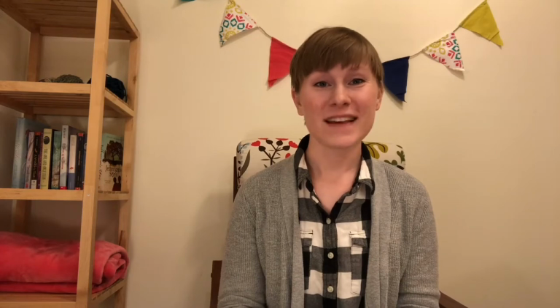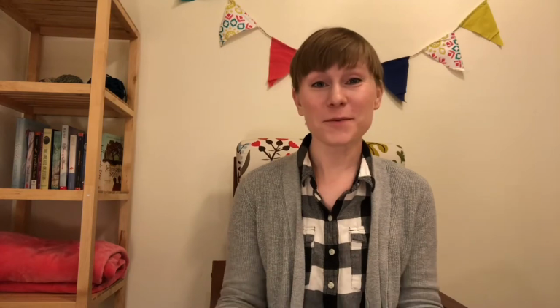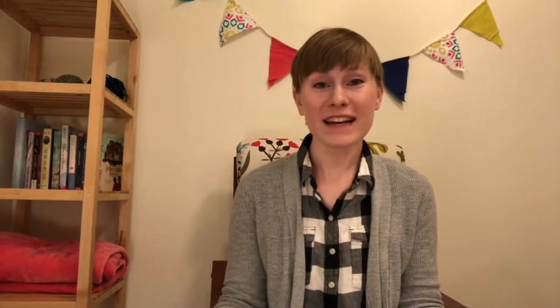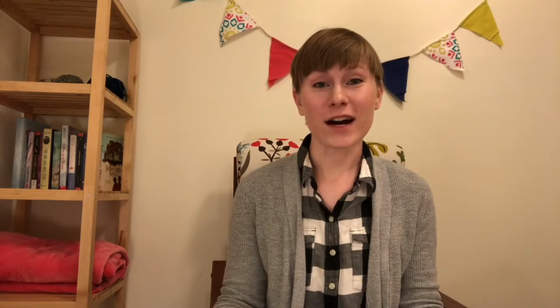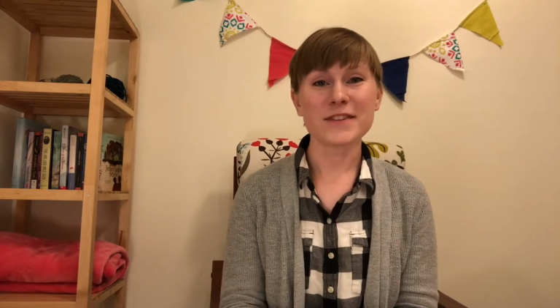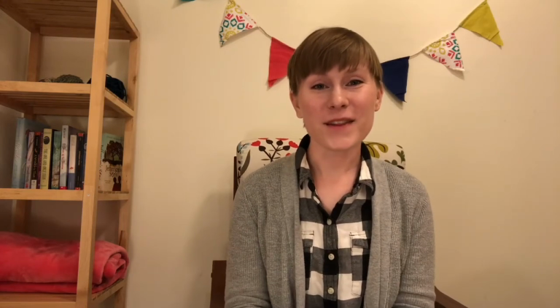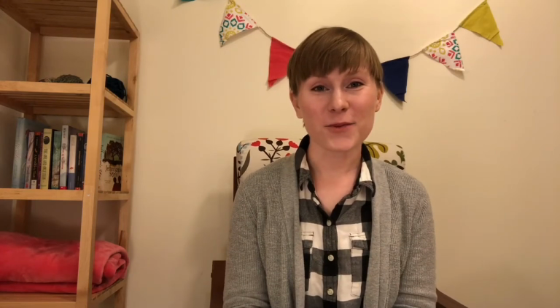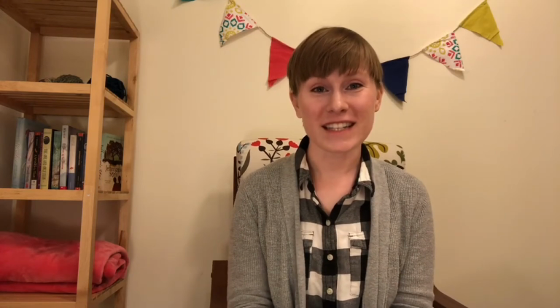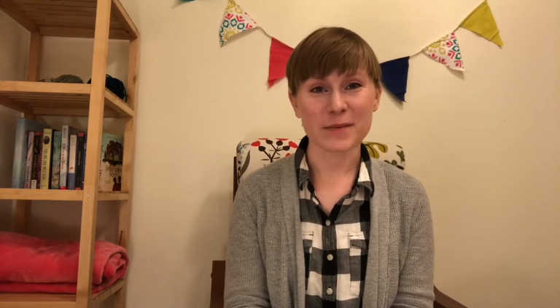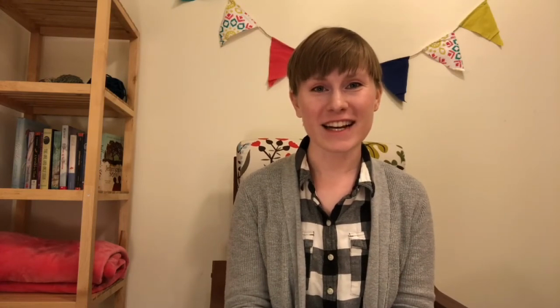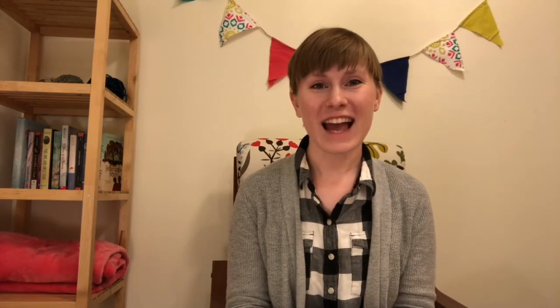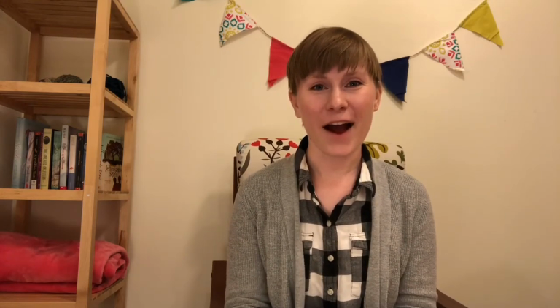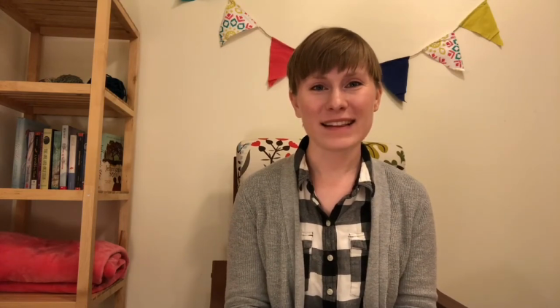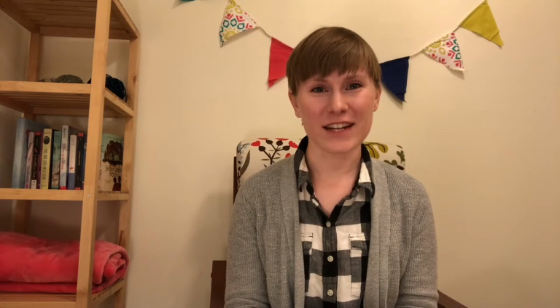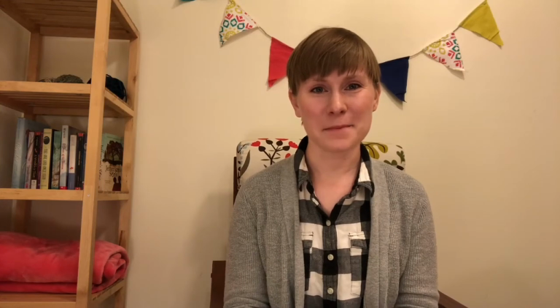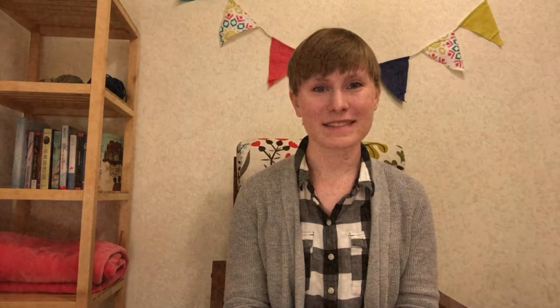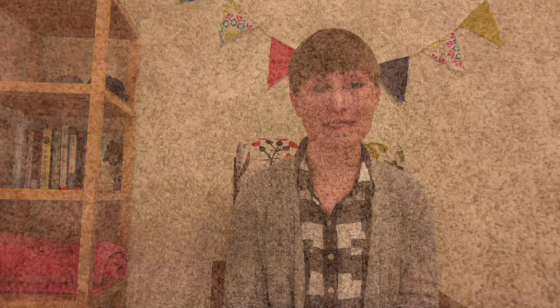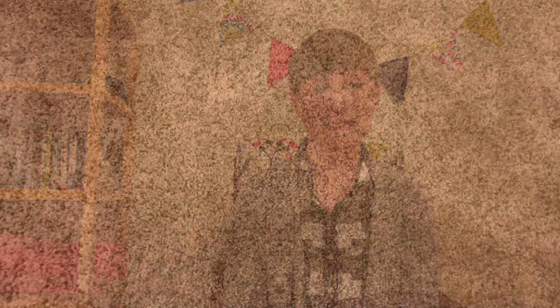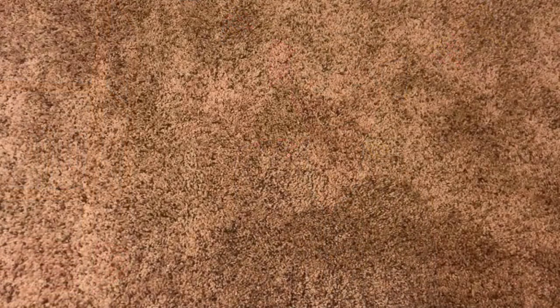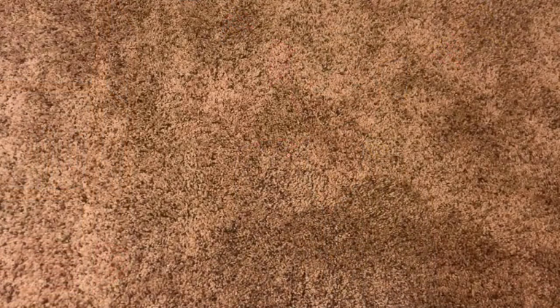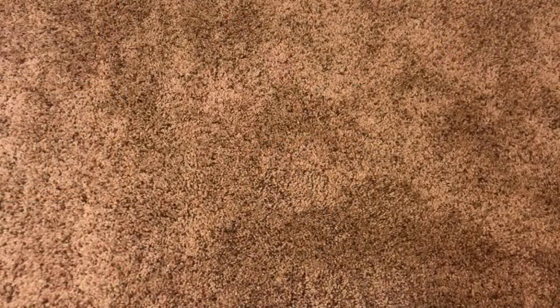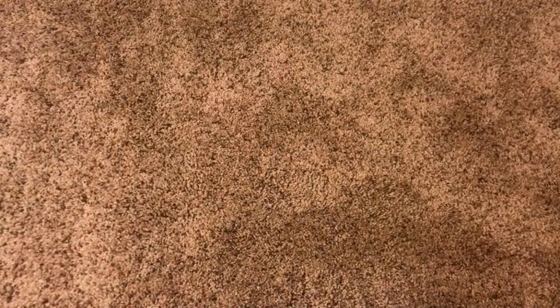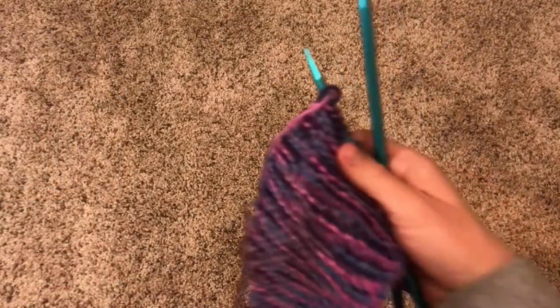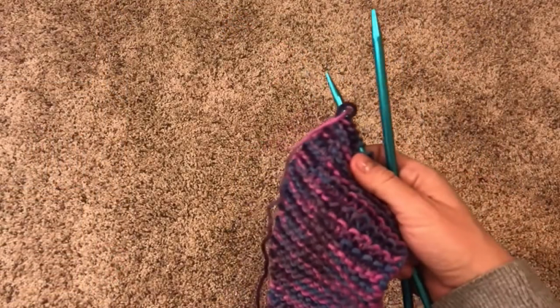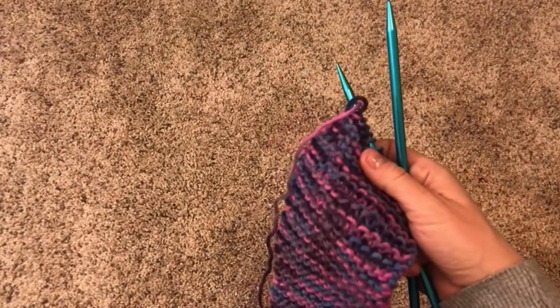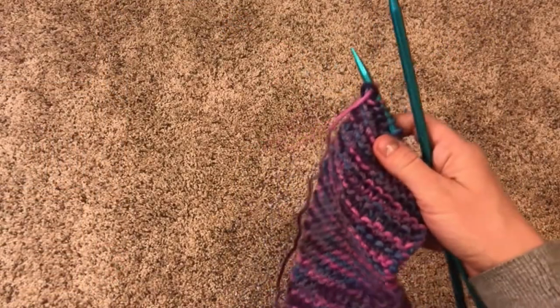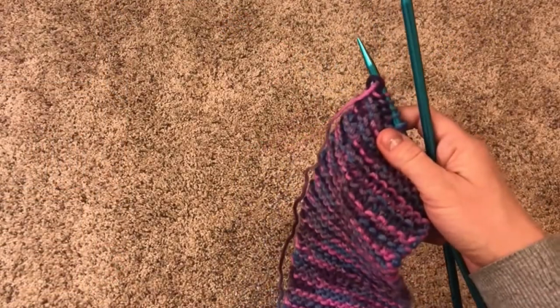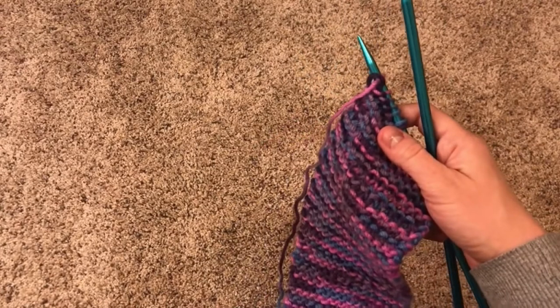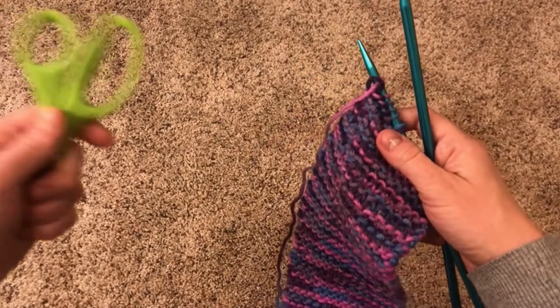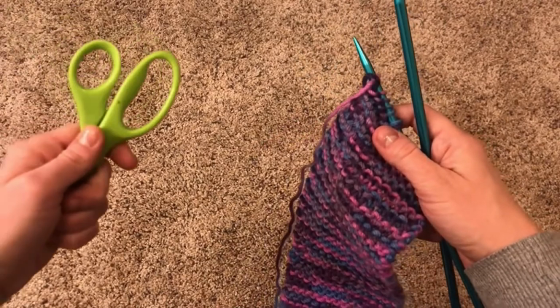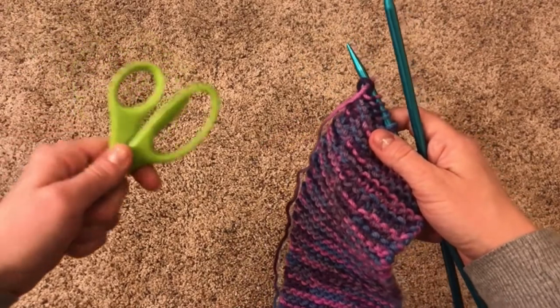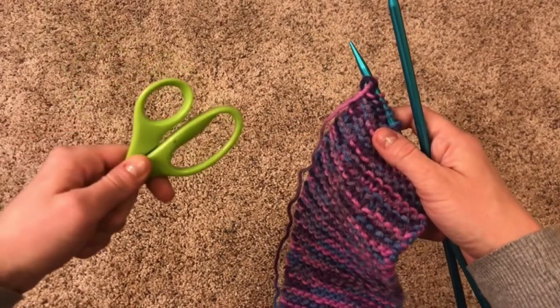So what are we waiting for? You've done all this hard work to knit your project and now let's finish it up. To bind off, all you're going to need is the project you want to finish and a pair of scissors.